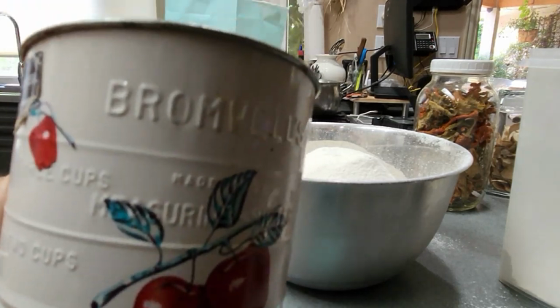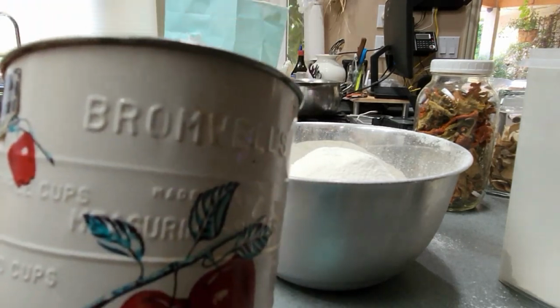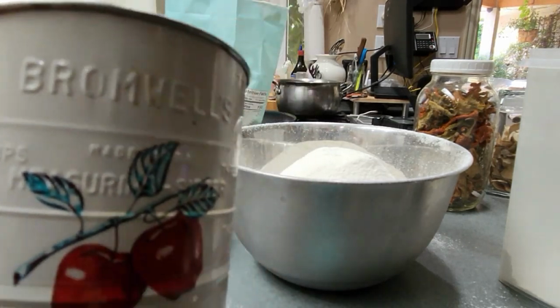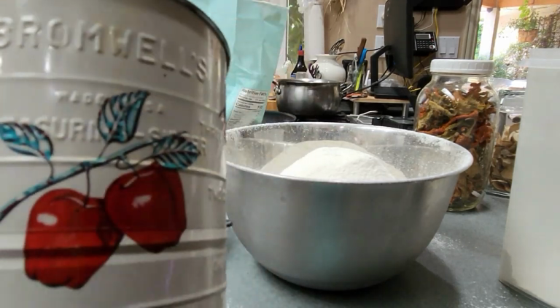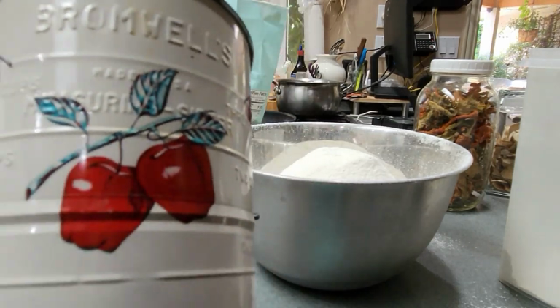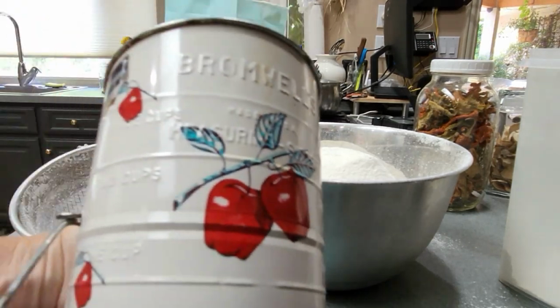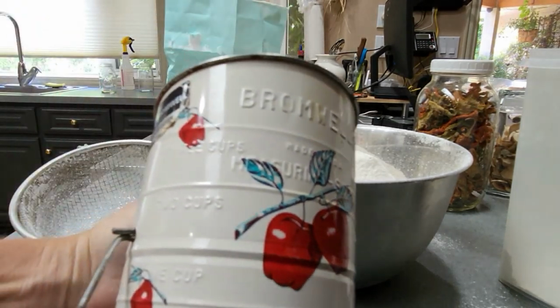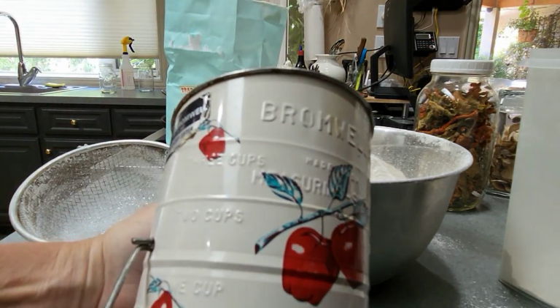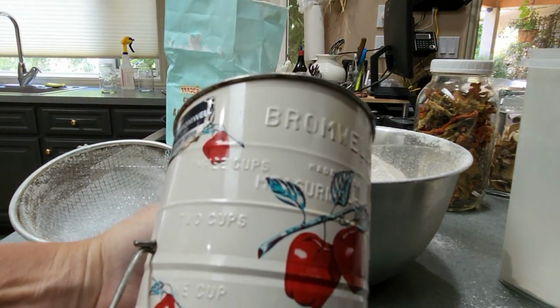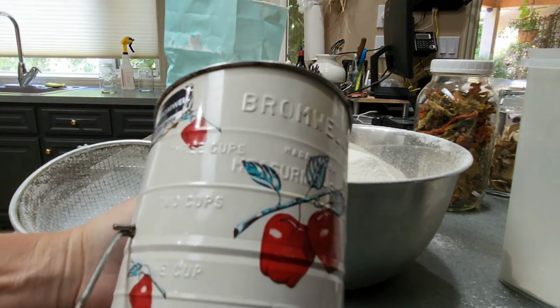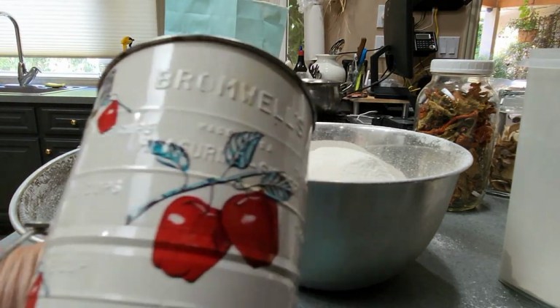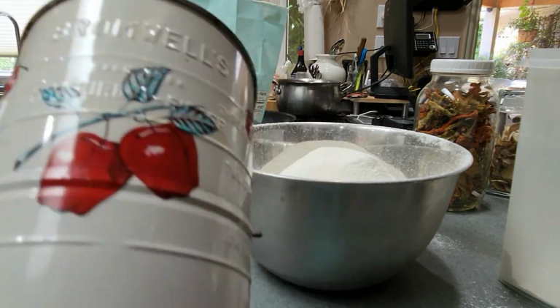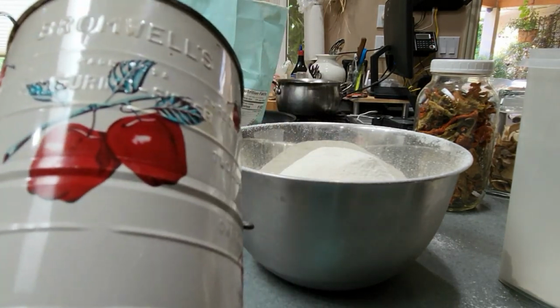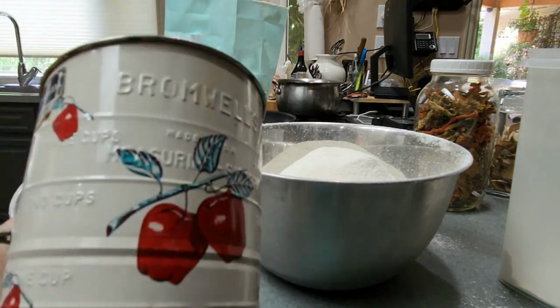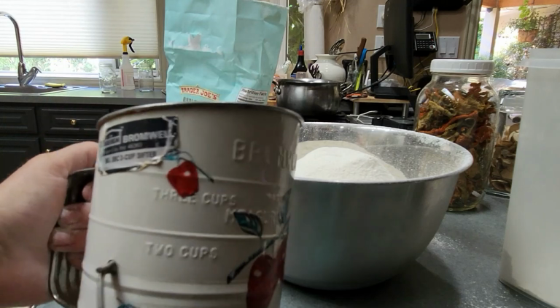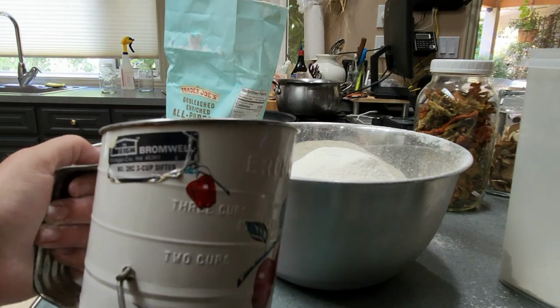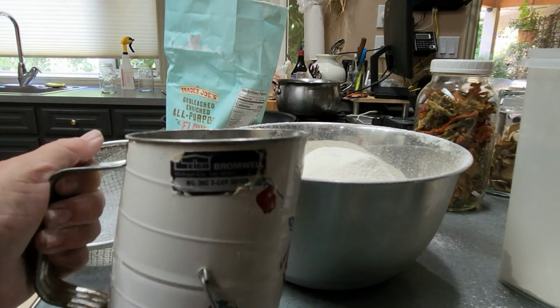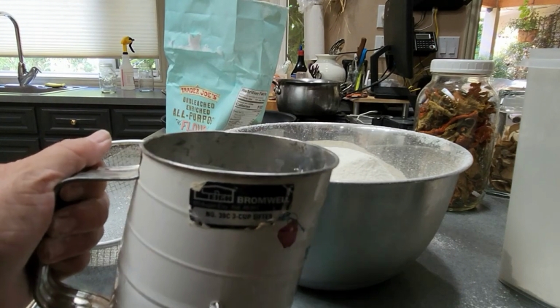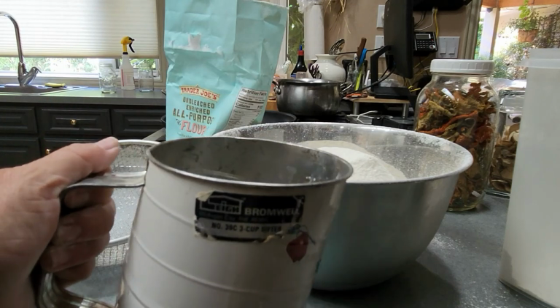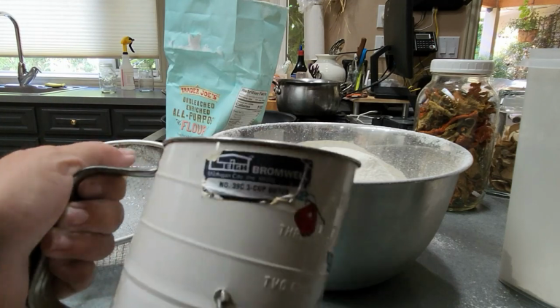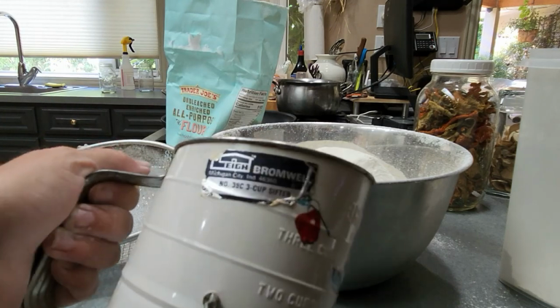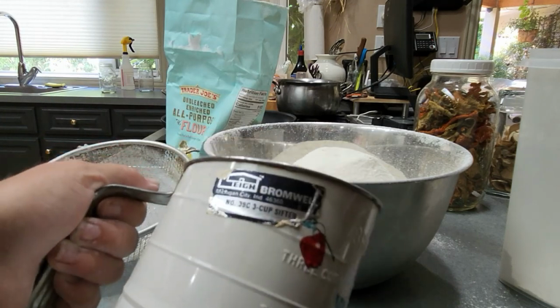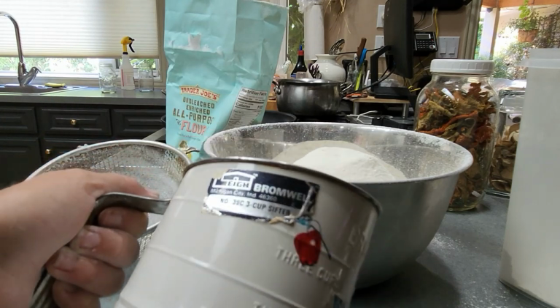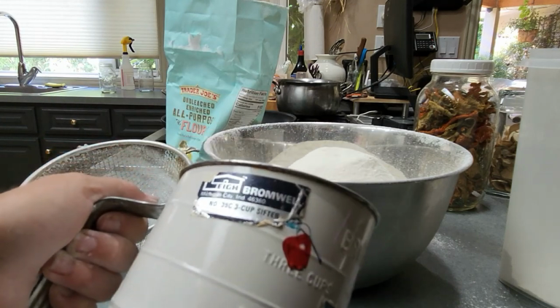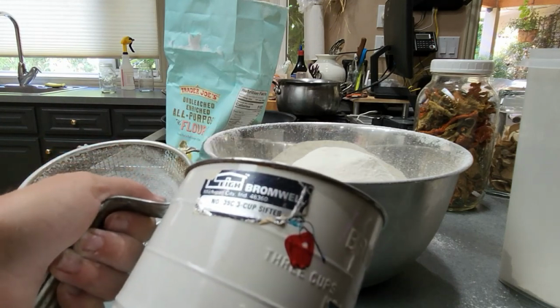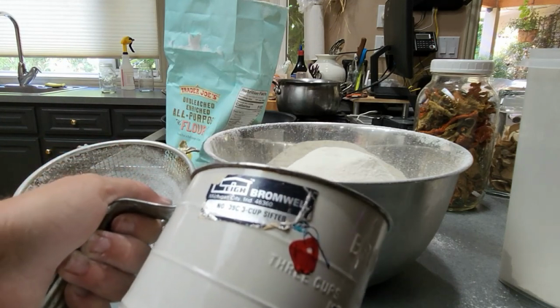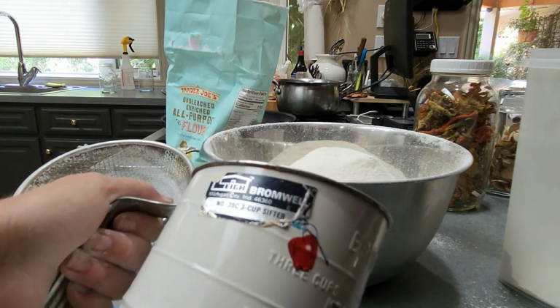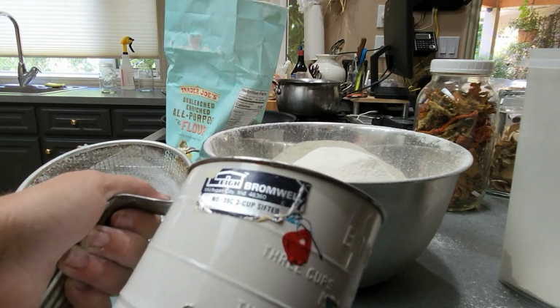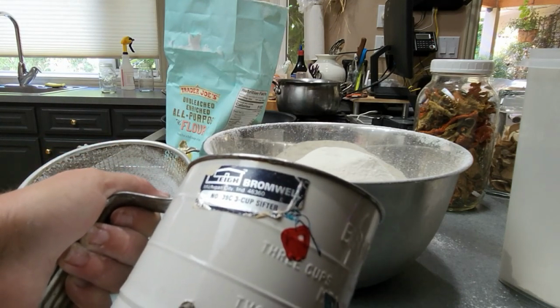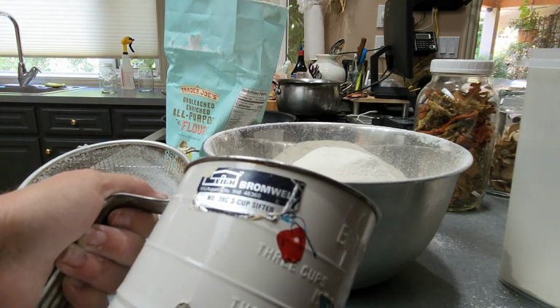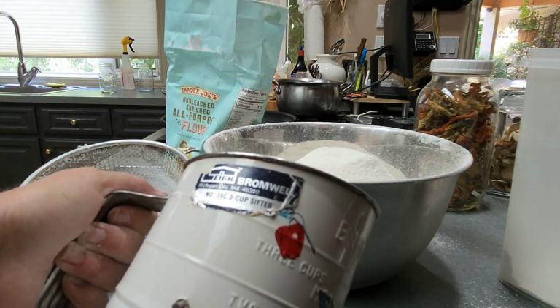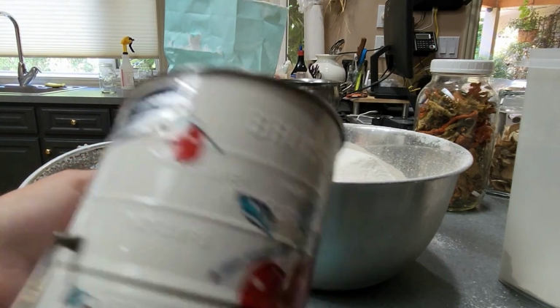Isn't that a cute one? That's my grandma's. It's funny the things you take — she actually moved into a nursing home and let us take just about everything we wanted.